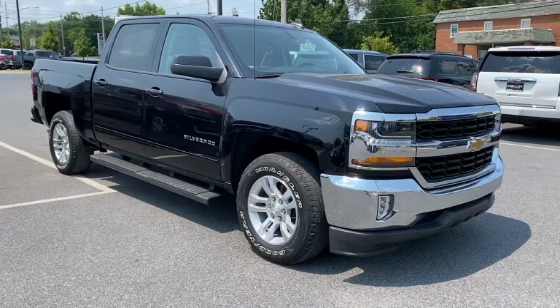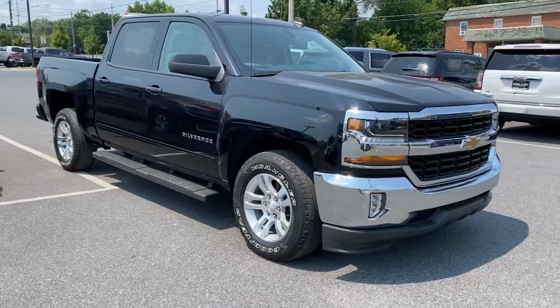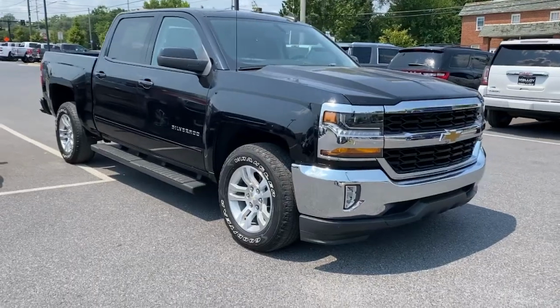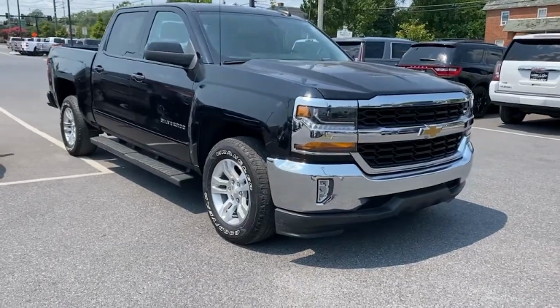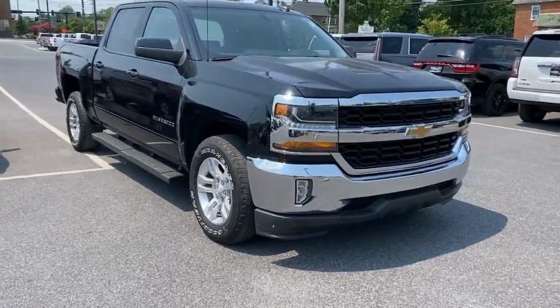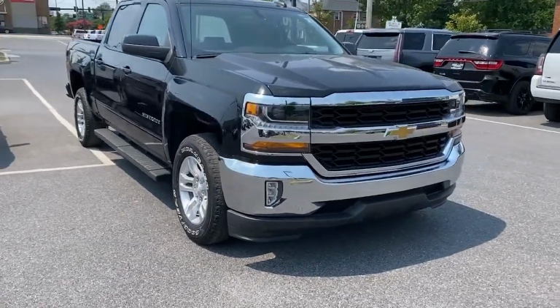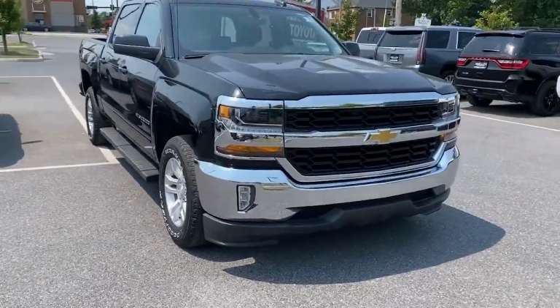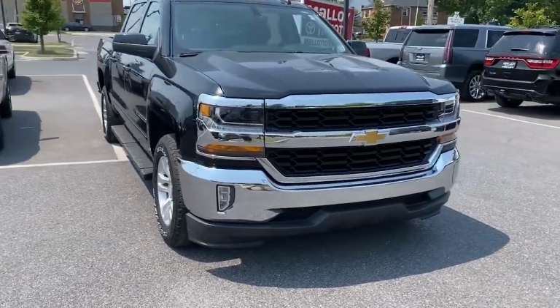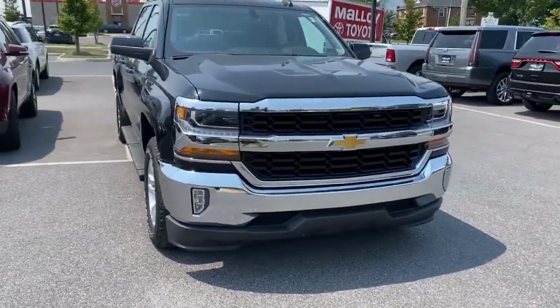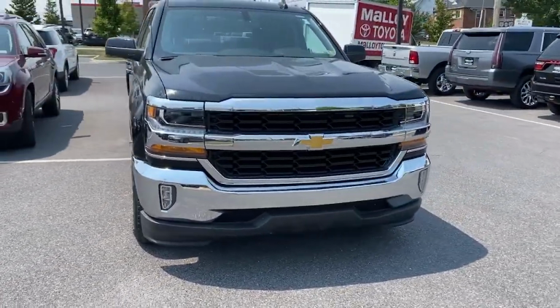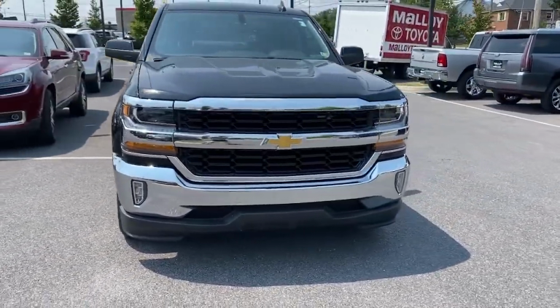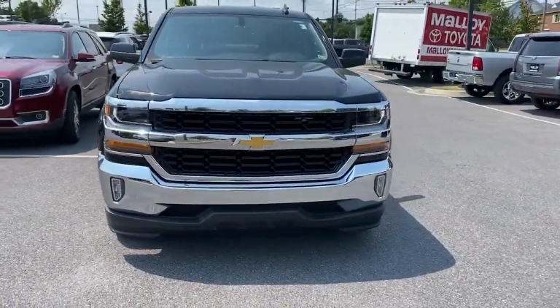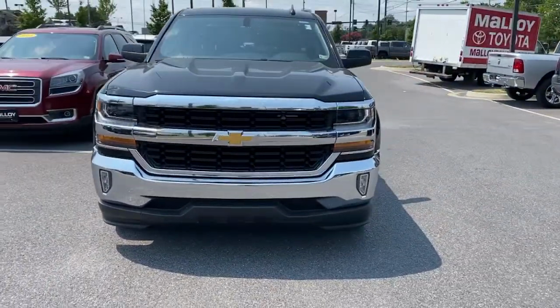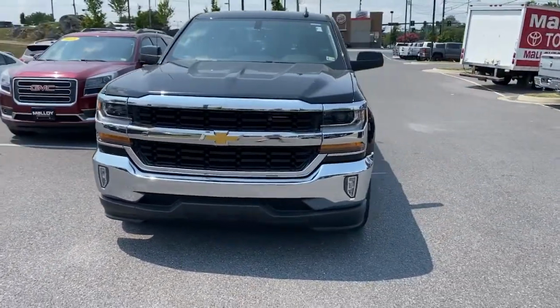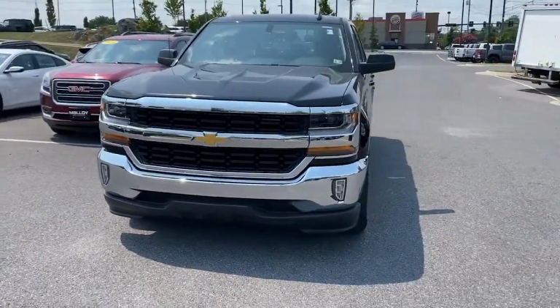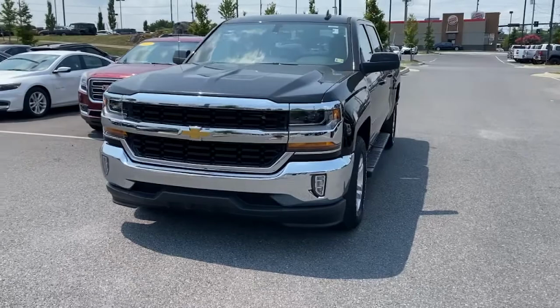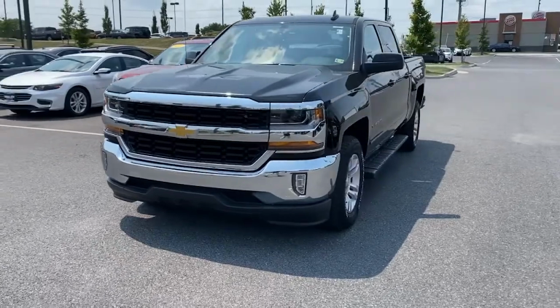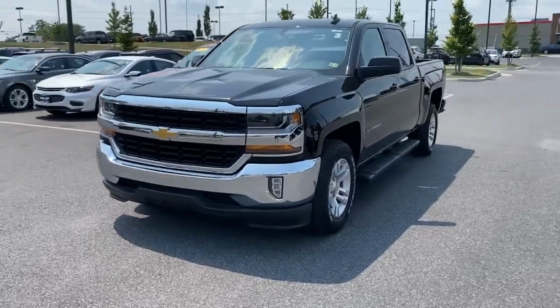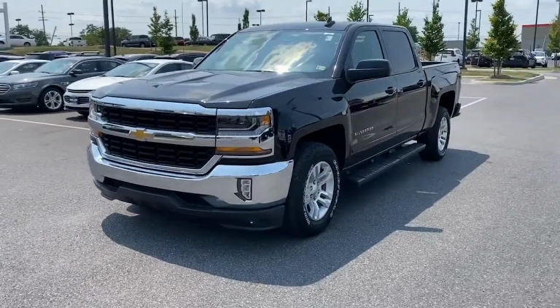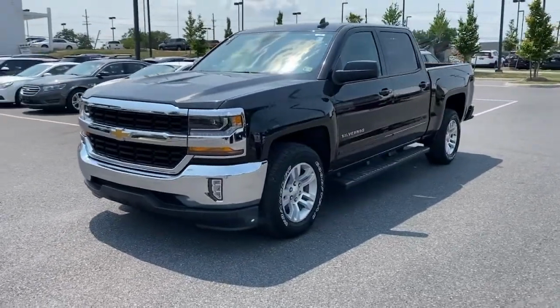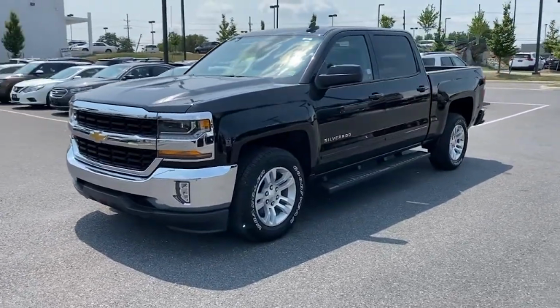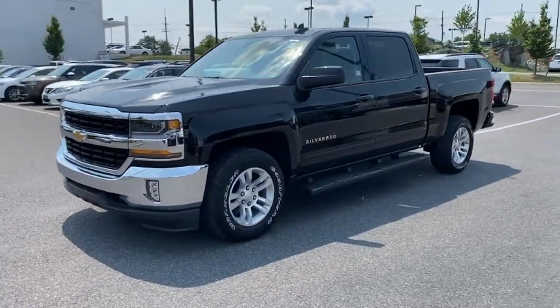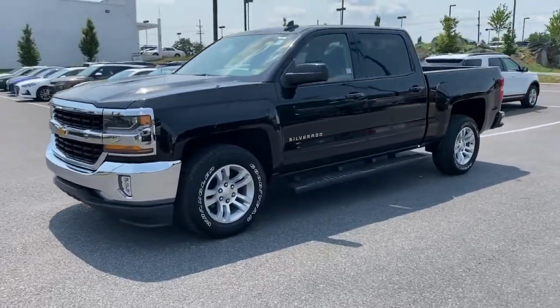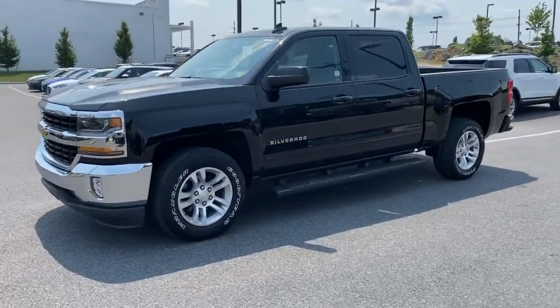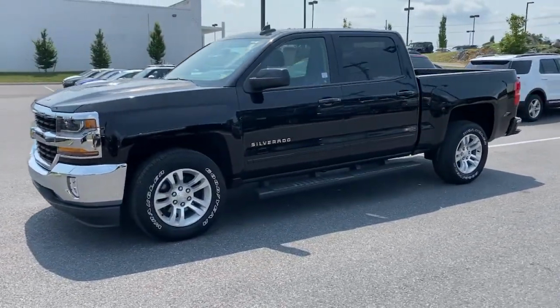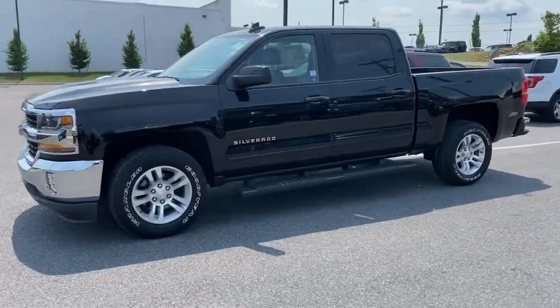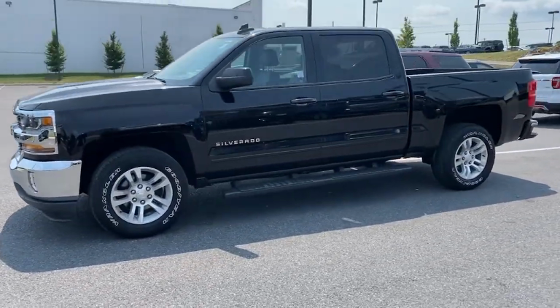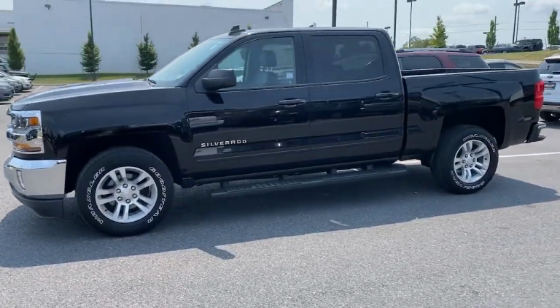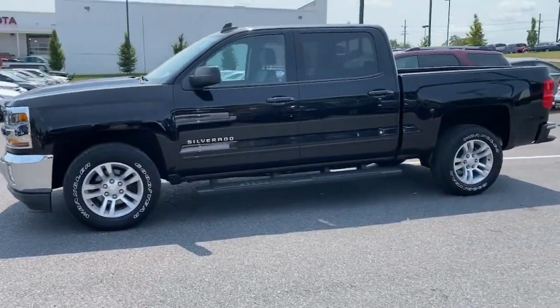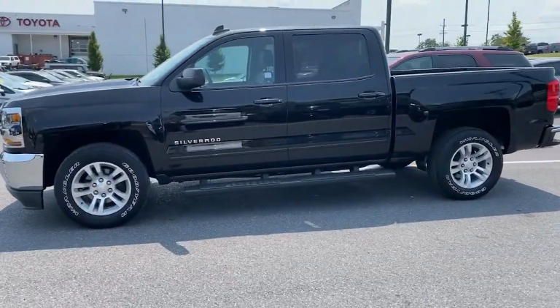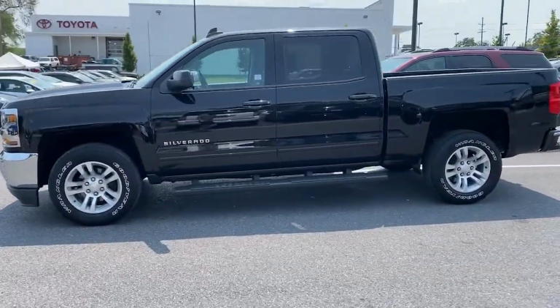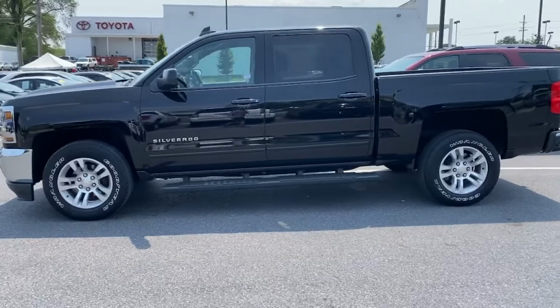You're gonna love the 2018 Chevrolet Silverado 1500. This vehicle is an outstanding buy with fewer than 30,000 miles on the odometer.